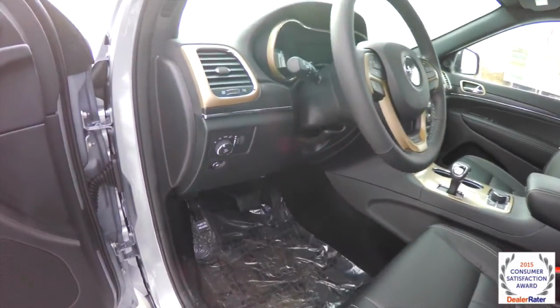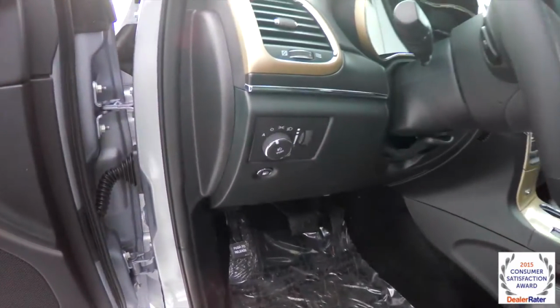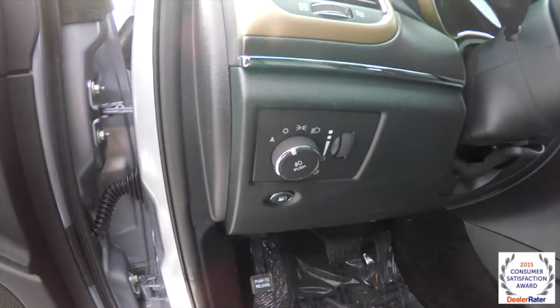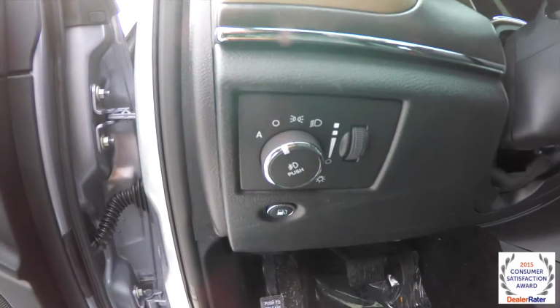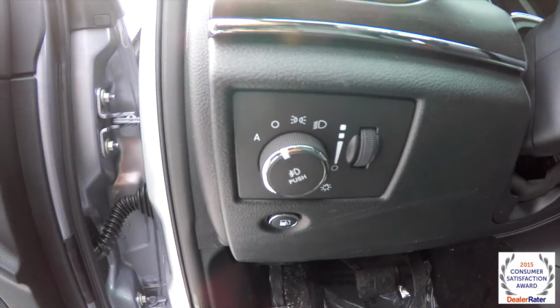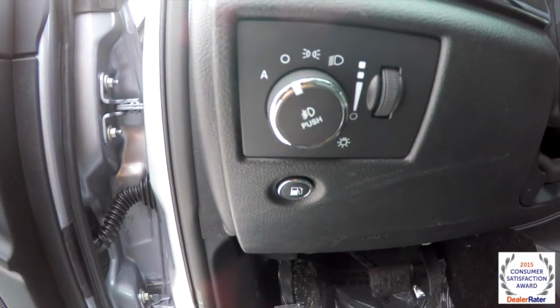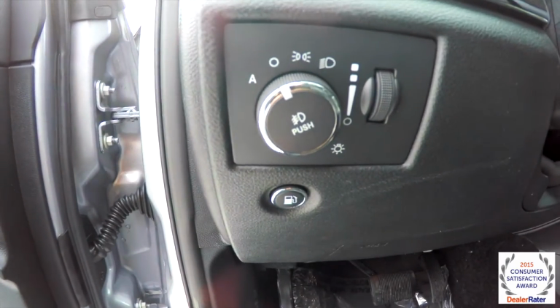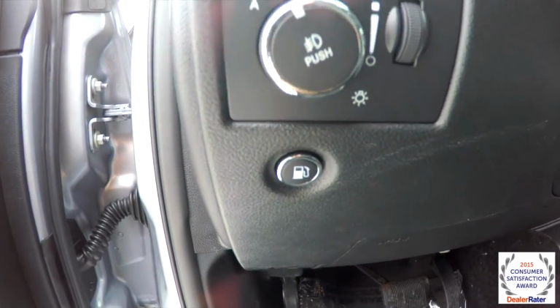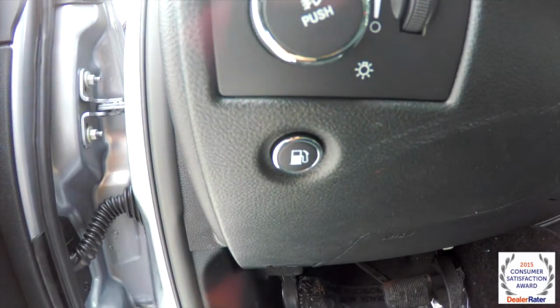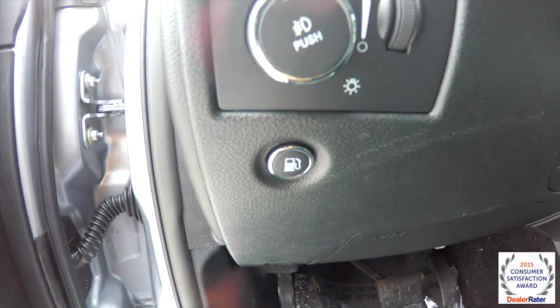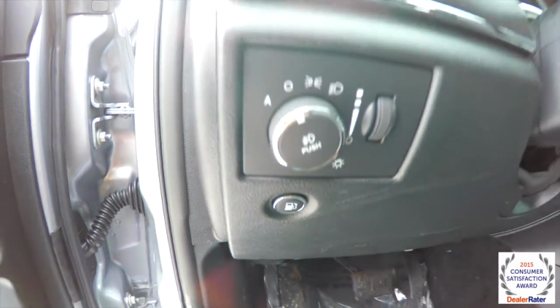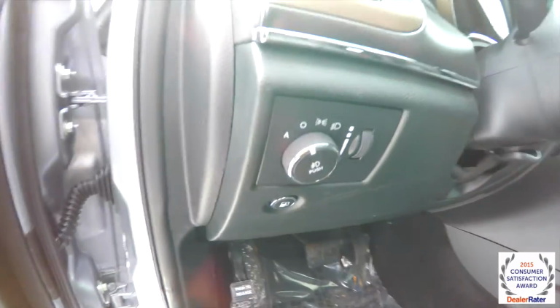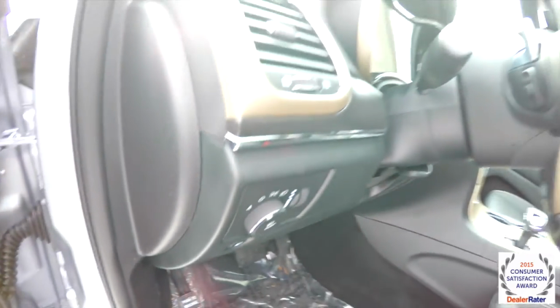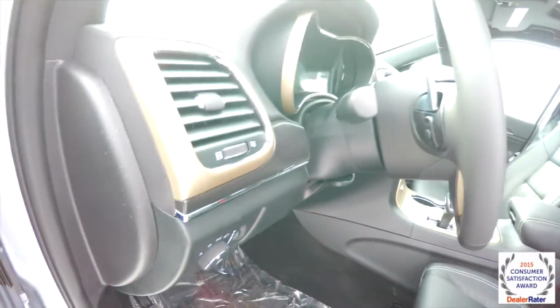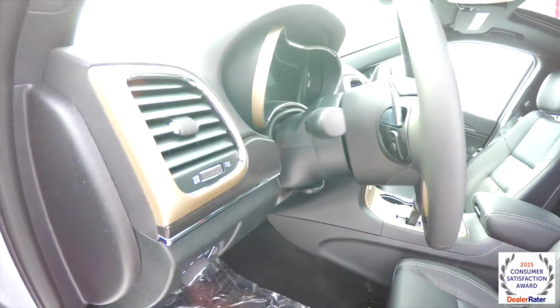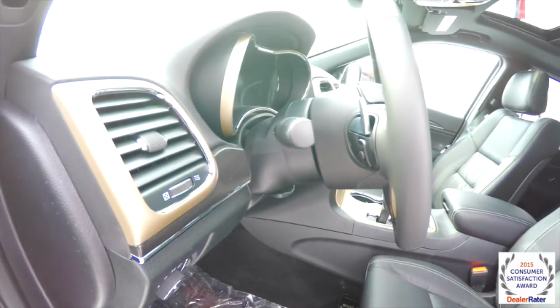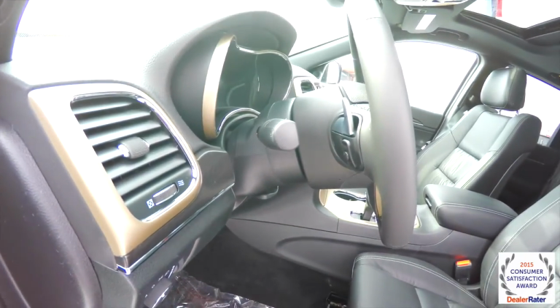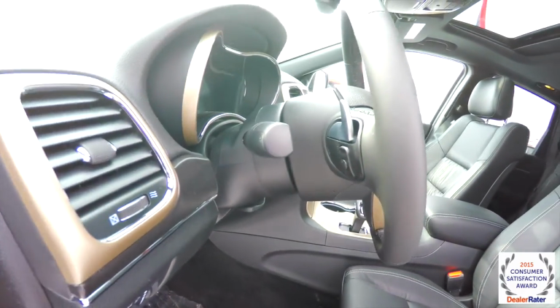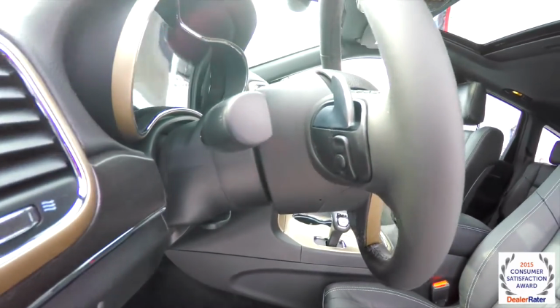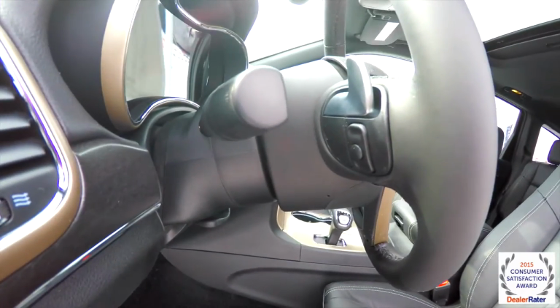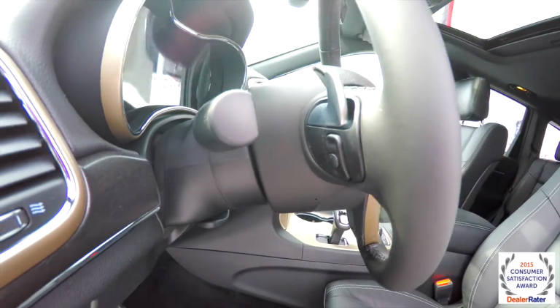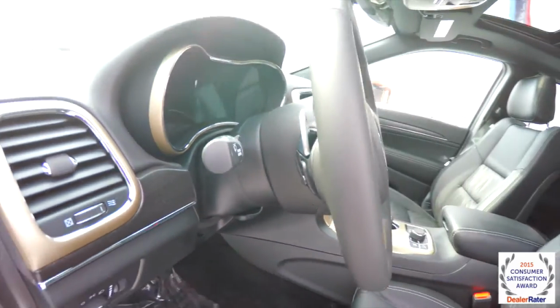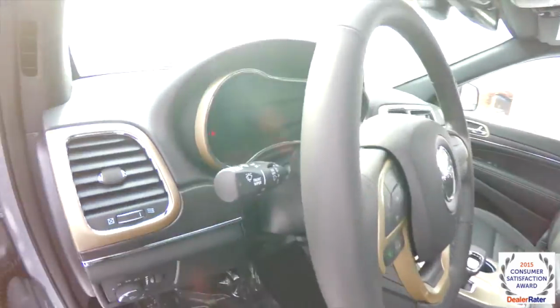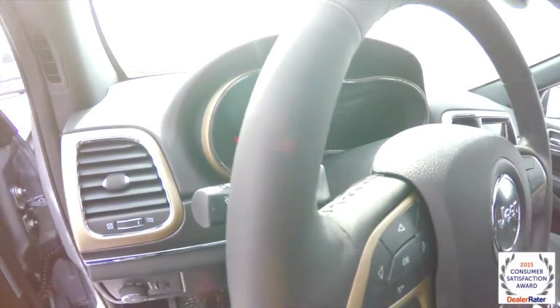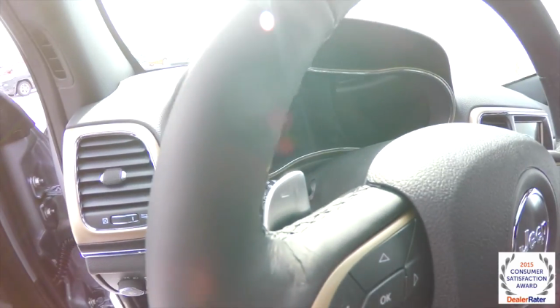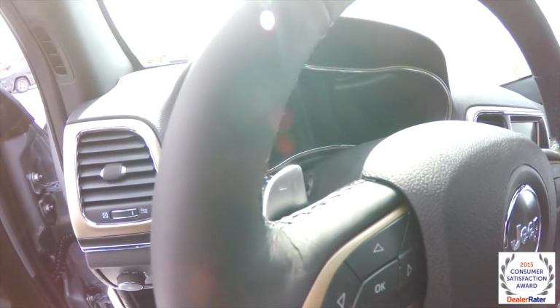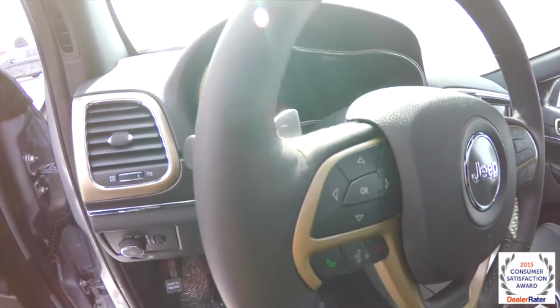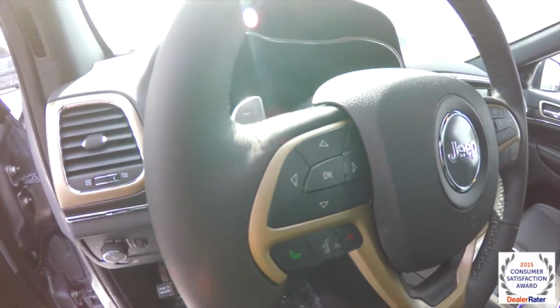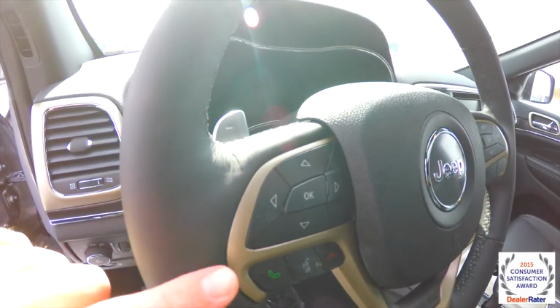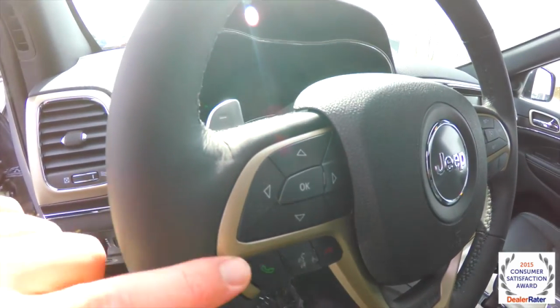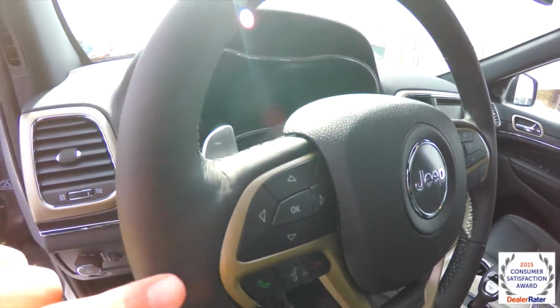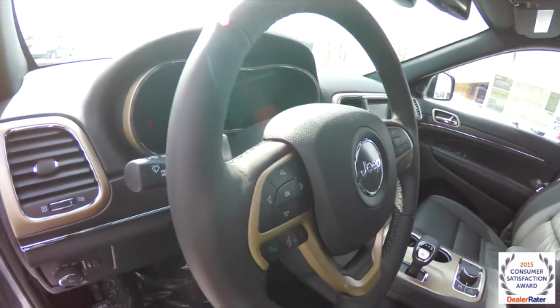The vehicle does have automatic headlamps with fog lamps, also have your fuel door release, tilt and telescoping leather wrapped heated steering wheel with audio controls and paddle shifts, also have the Moroccan sand accents on the steering wheel.